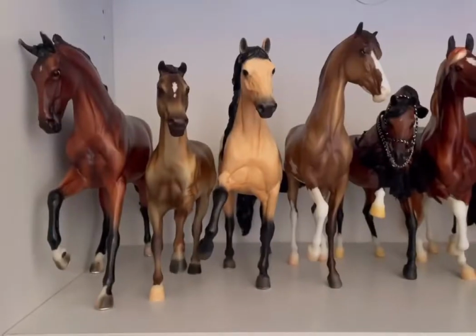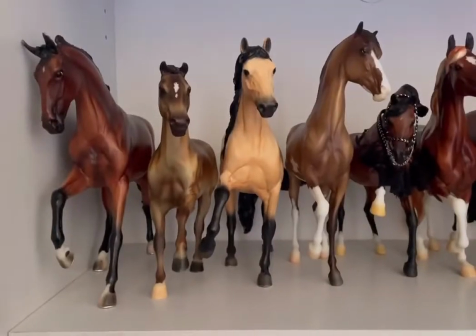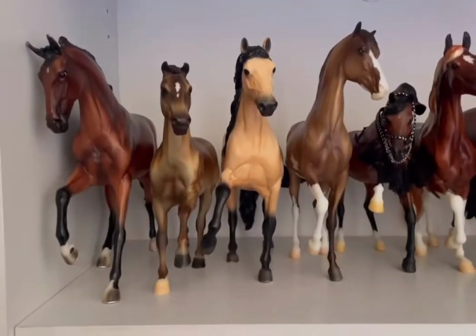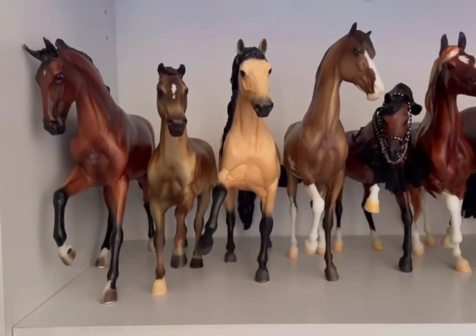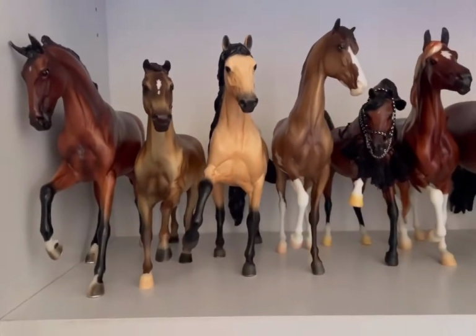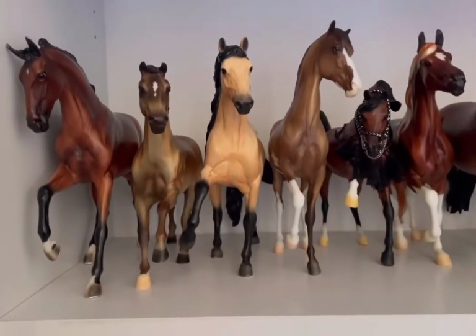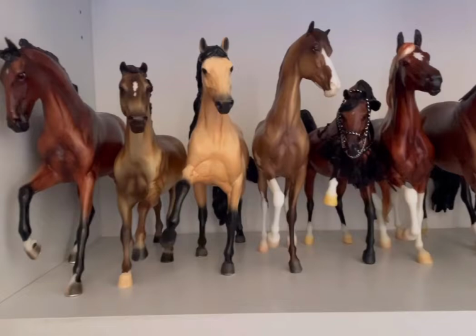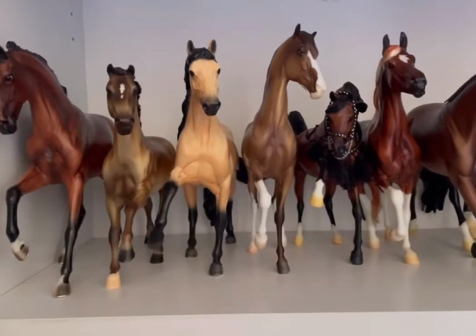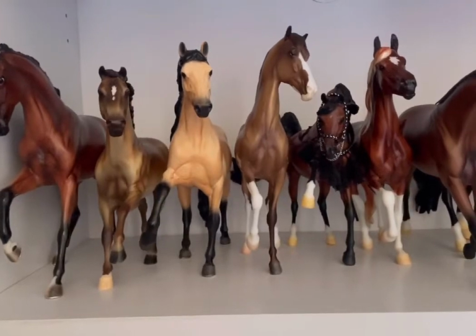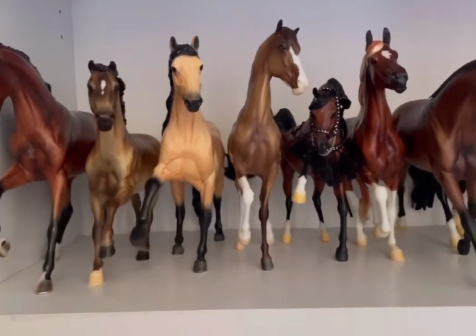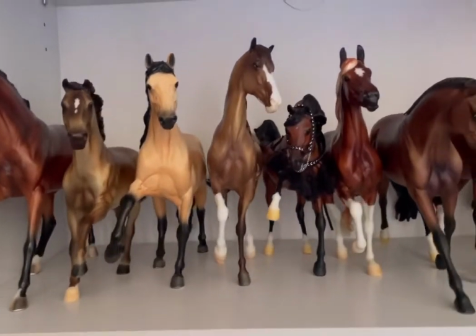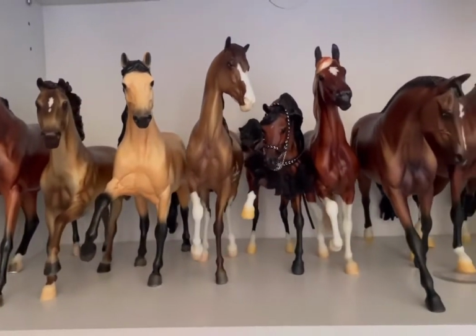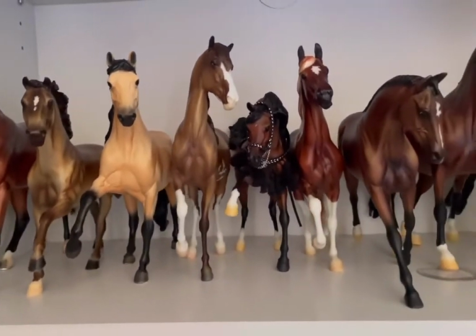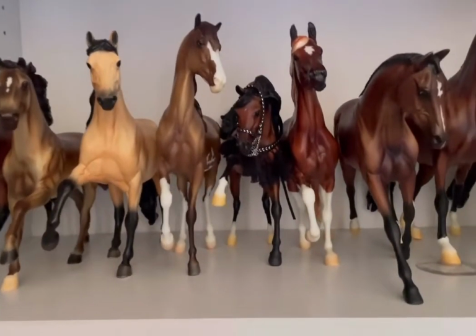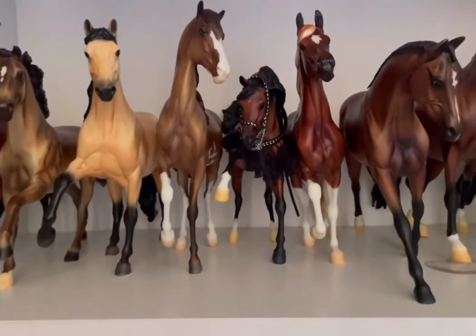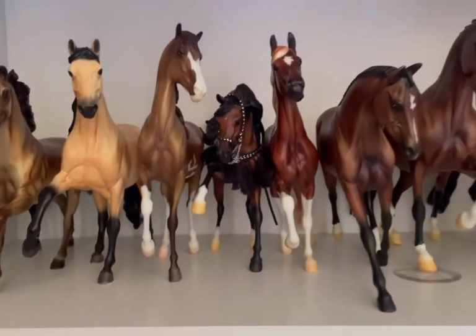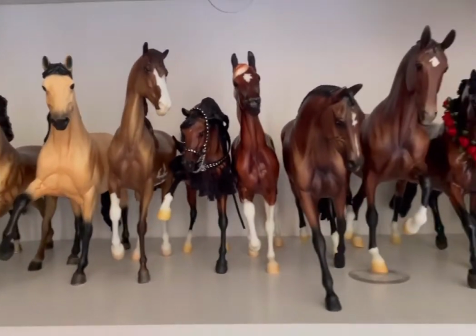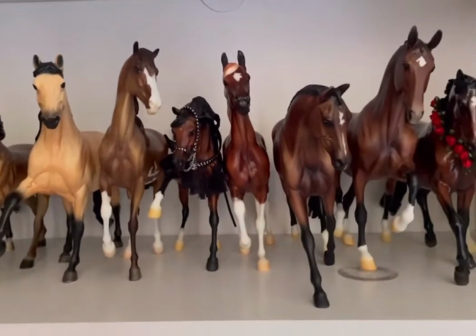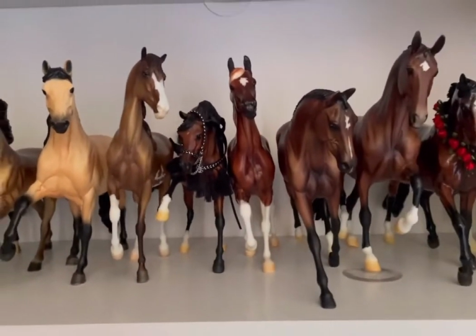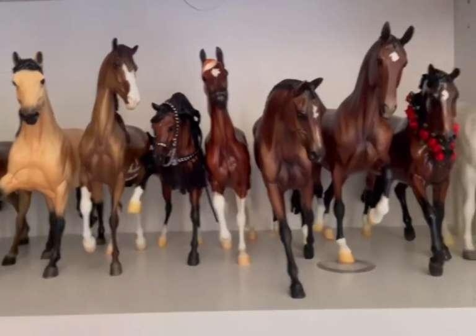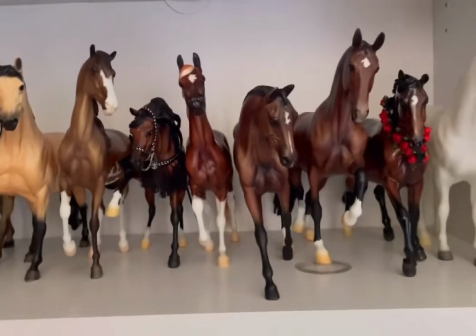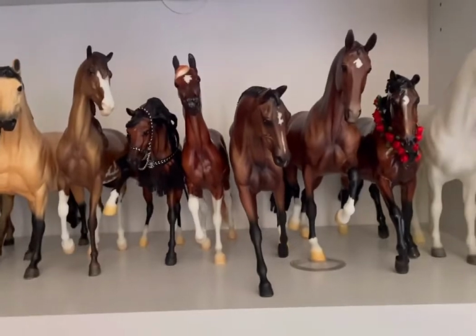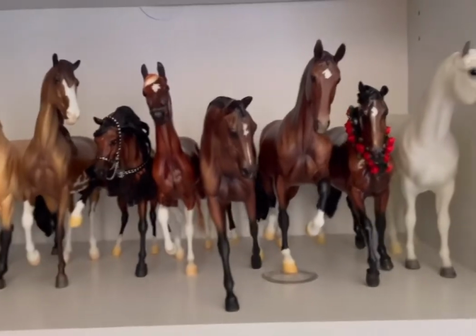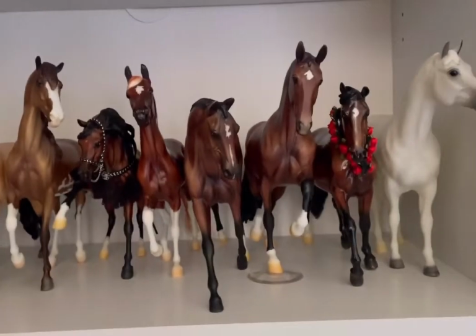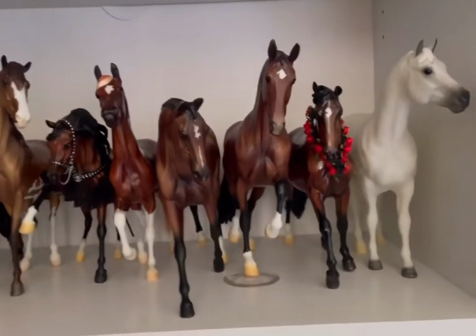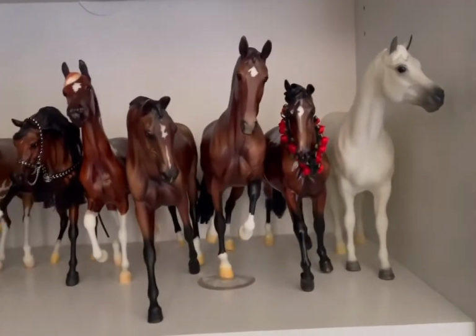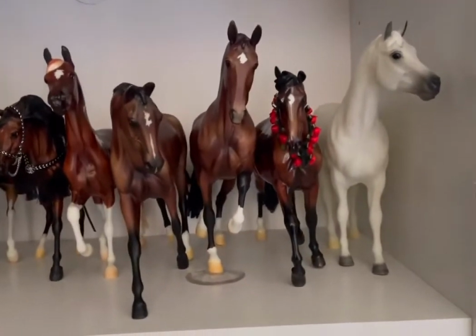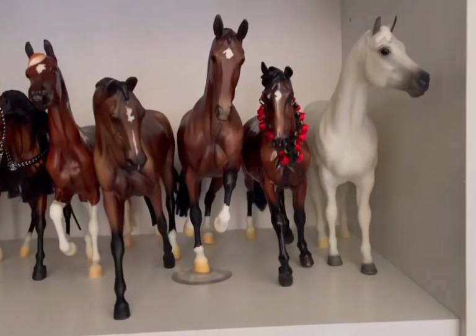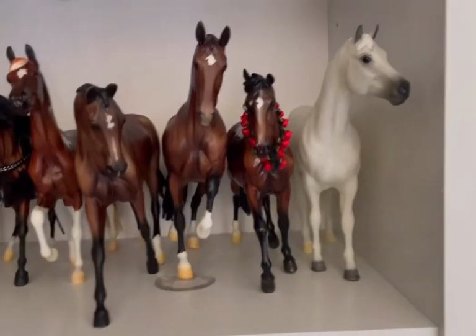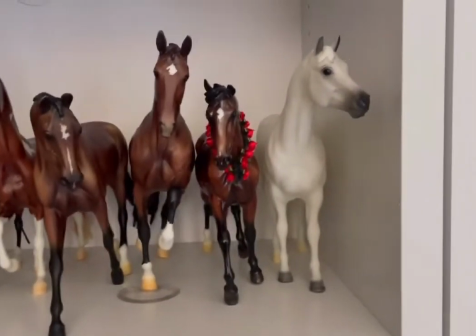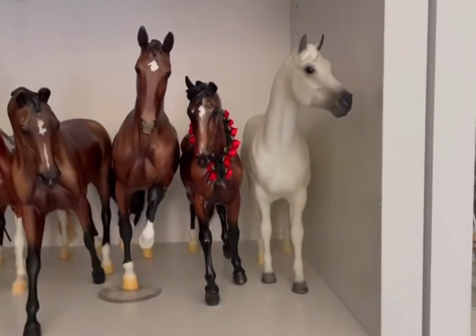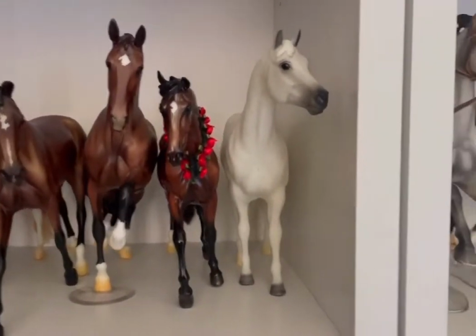Down here we have Ichabod Crane Riderless, Cousin of Commotion, Kalahari, Empress, Enzo, Protocol, Vendierrez, Glossy, Gigi Valentine, and Snowman.